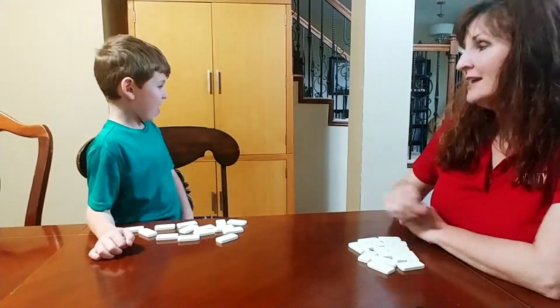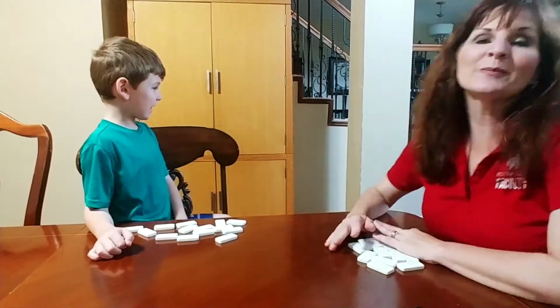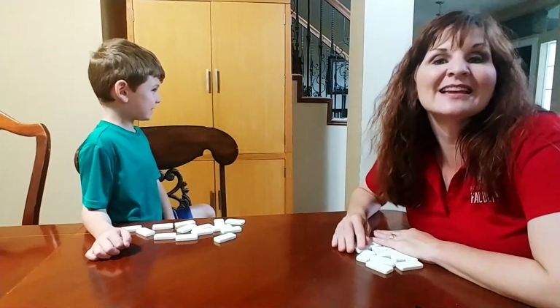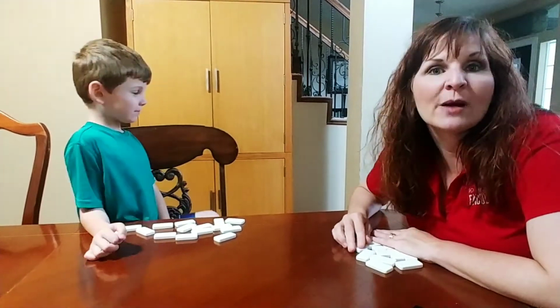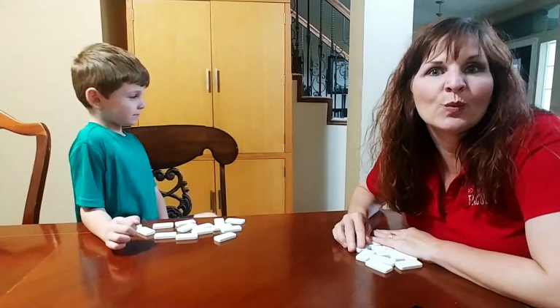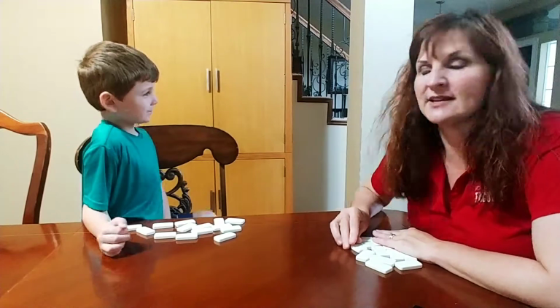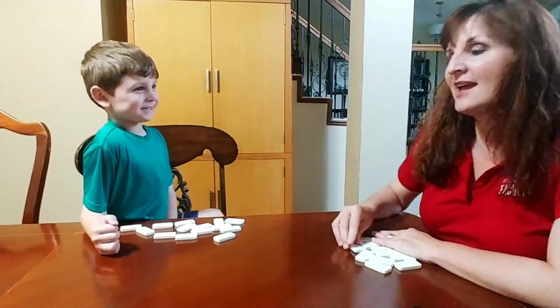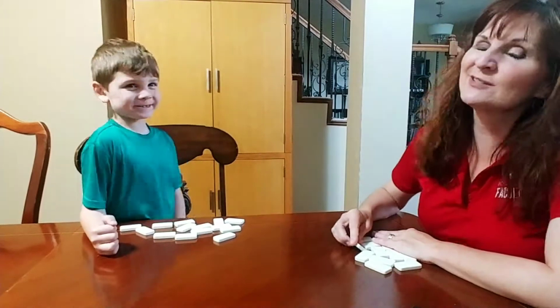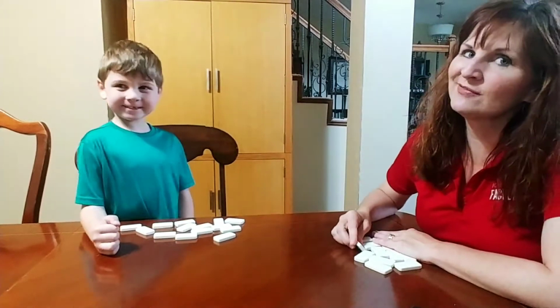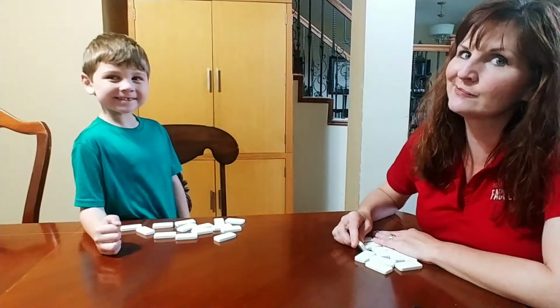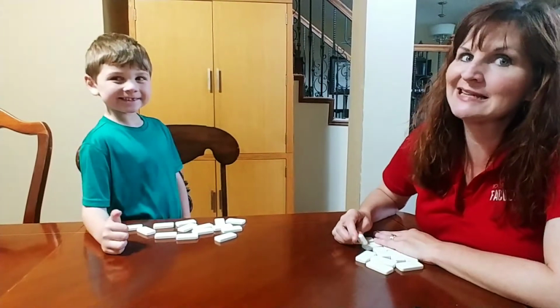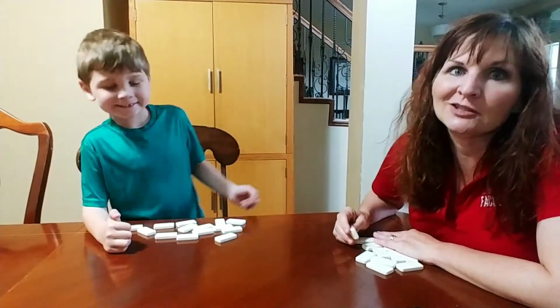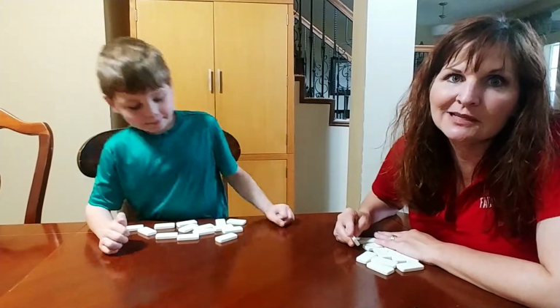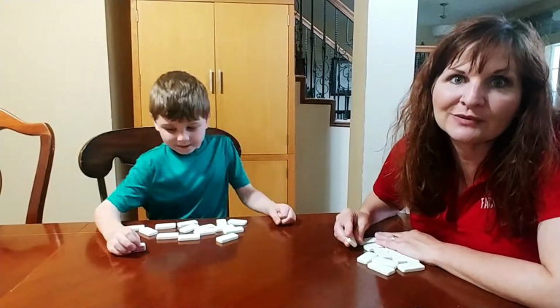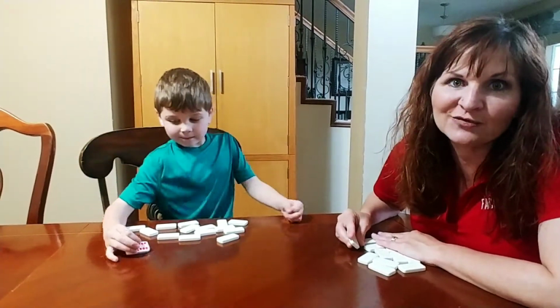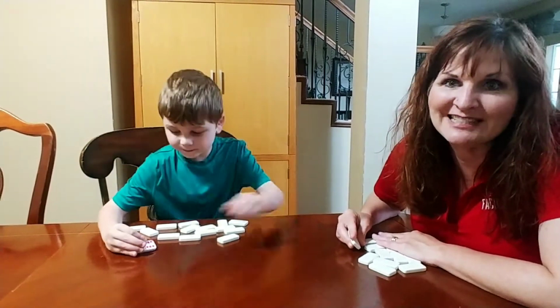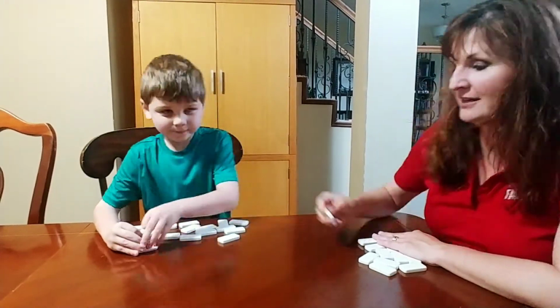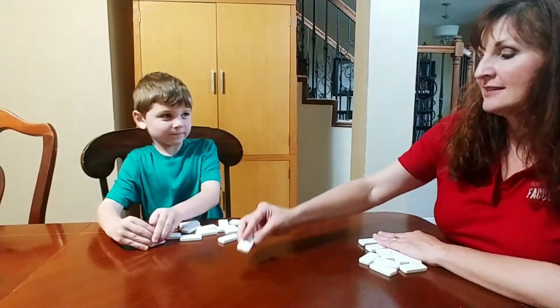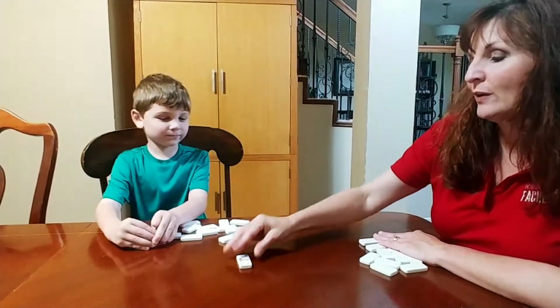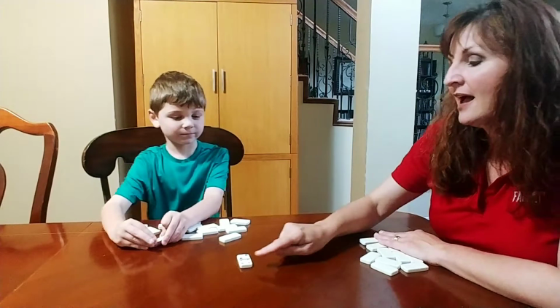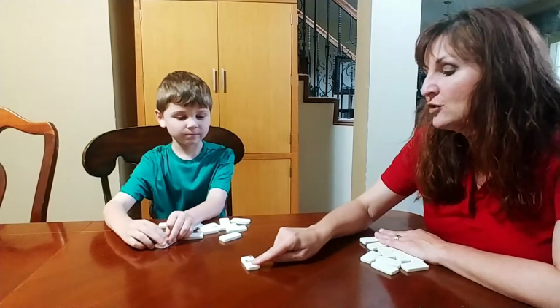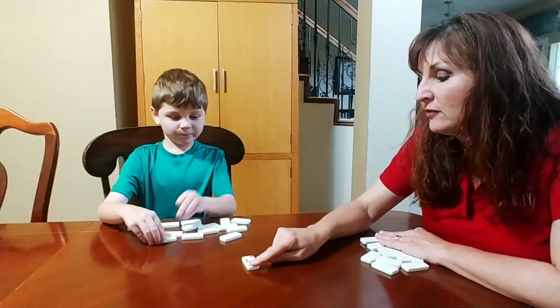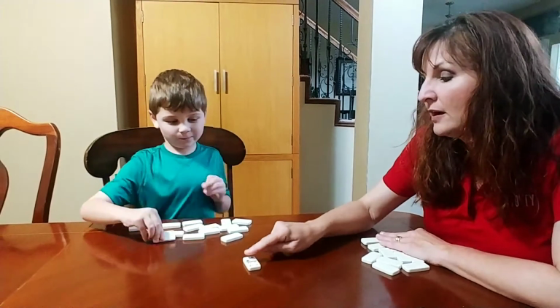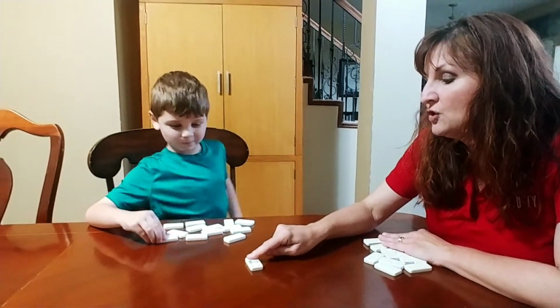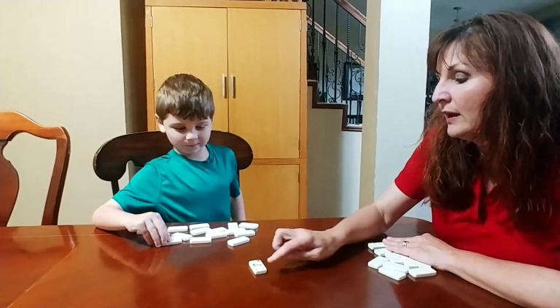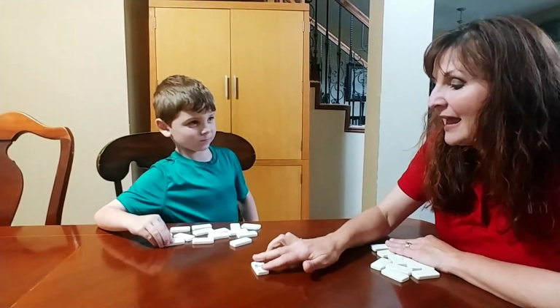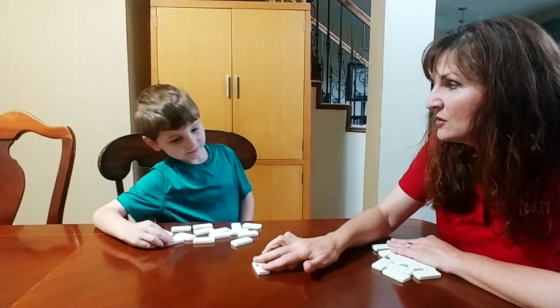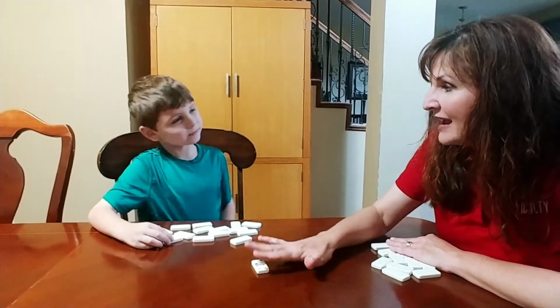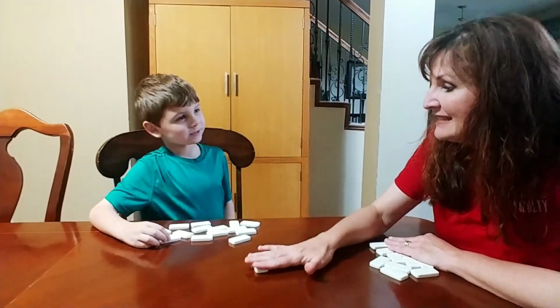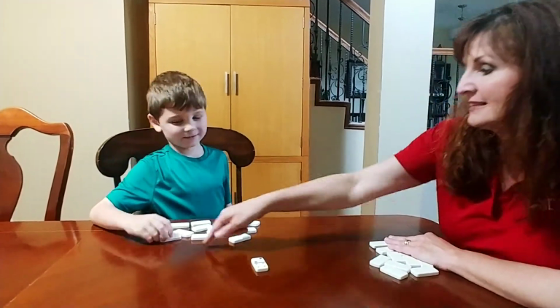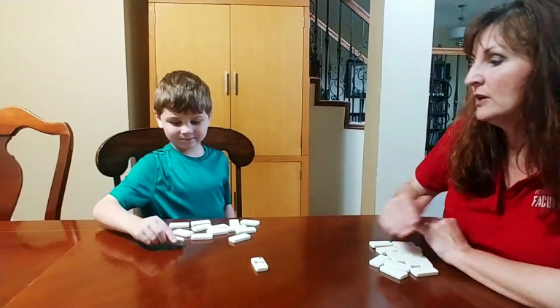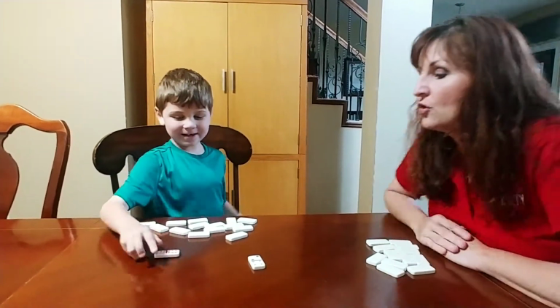So we're playing domino war today, and it's pretty fun and pretty easy and good practice for addition. So Quinn, I've turned over a four and a two. And when I add those together, I get six. What did you turn over?